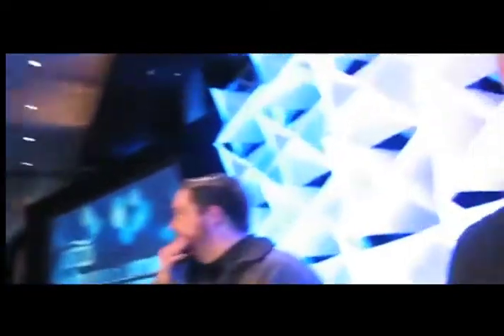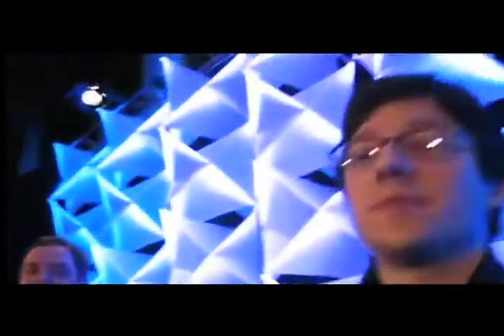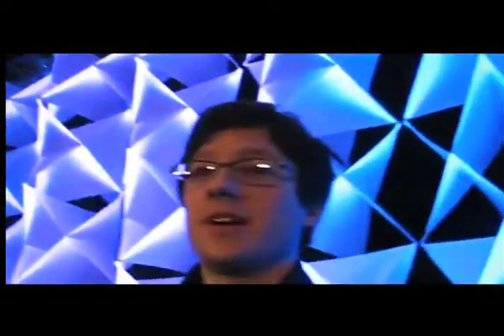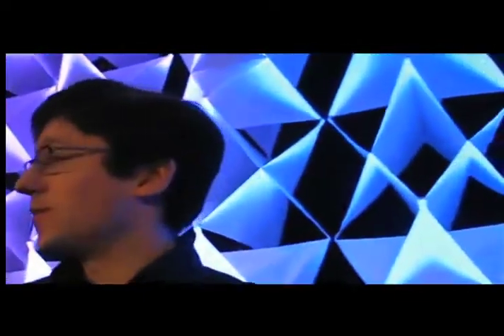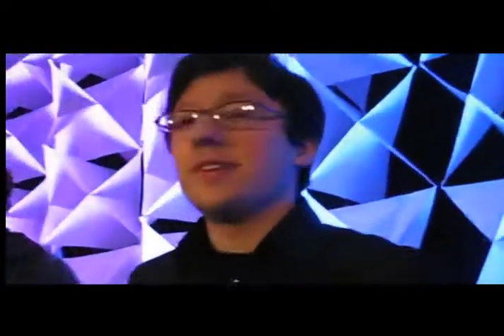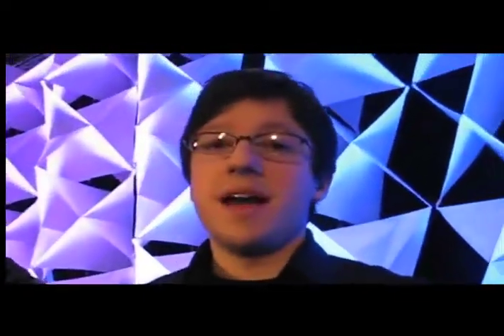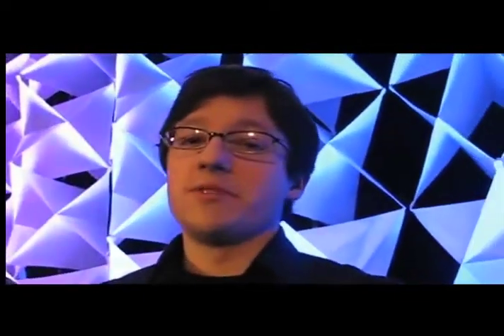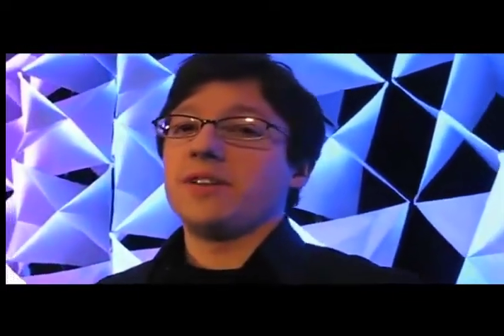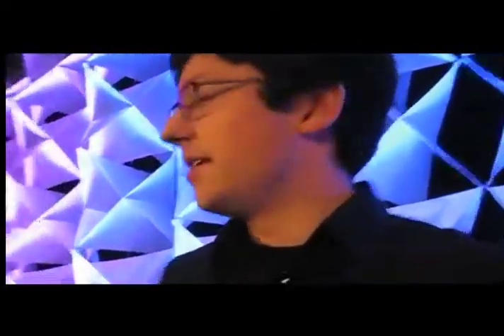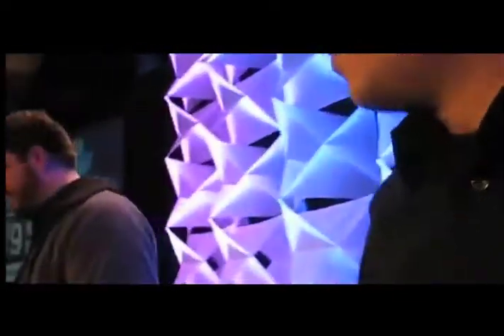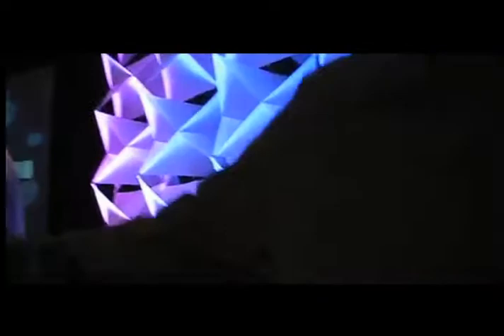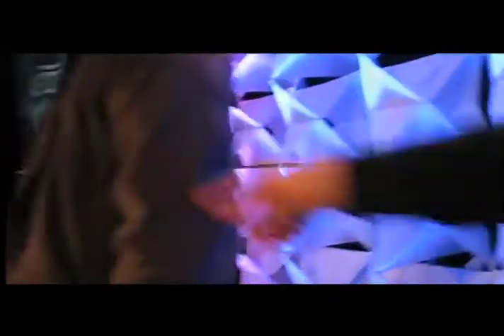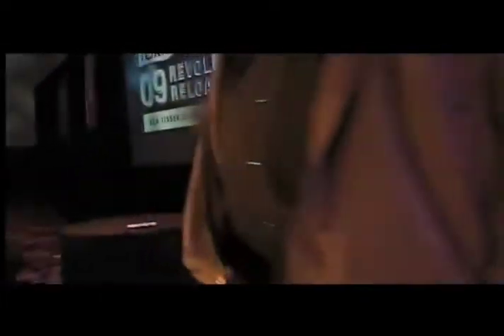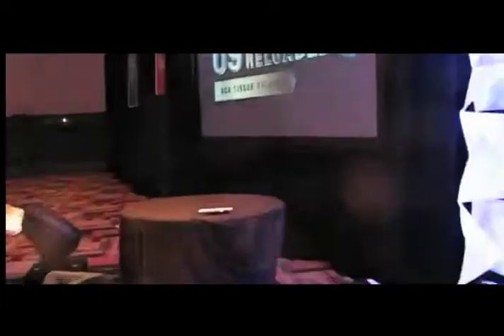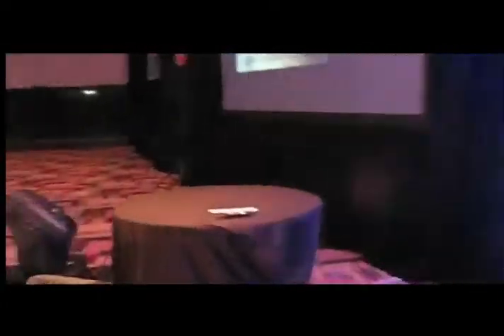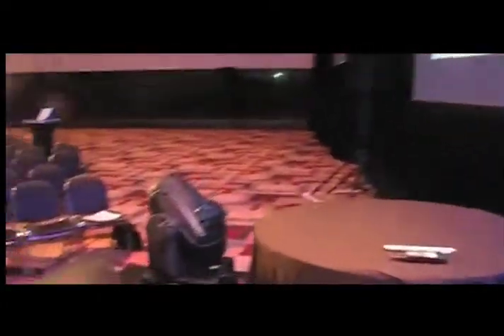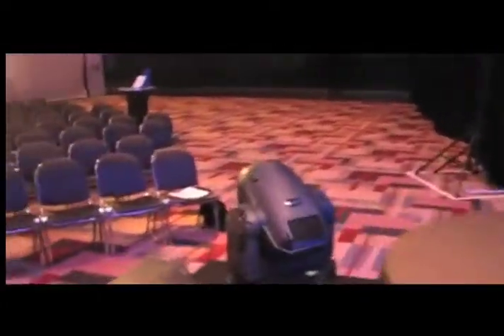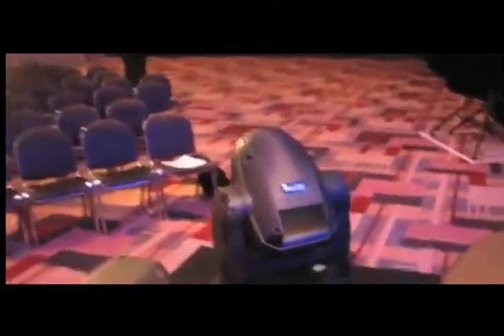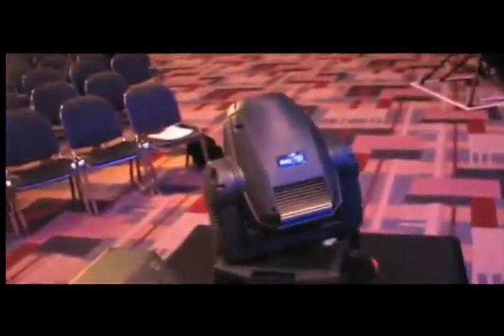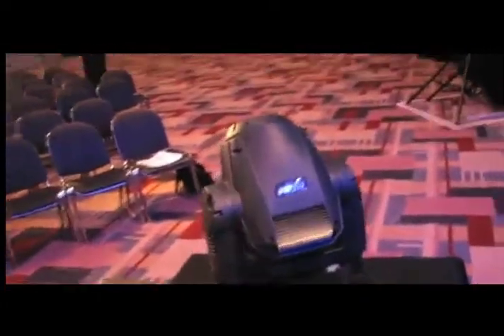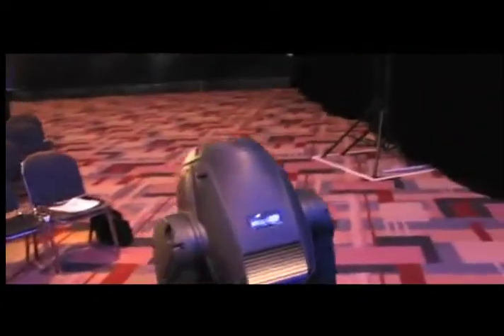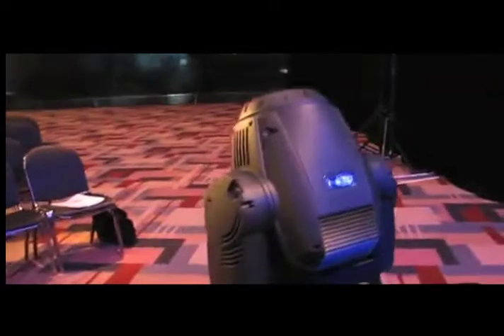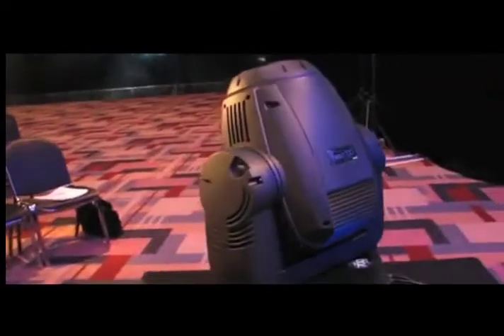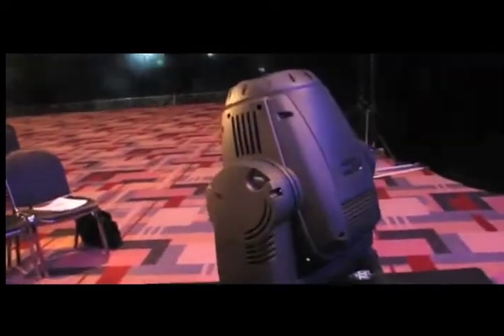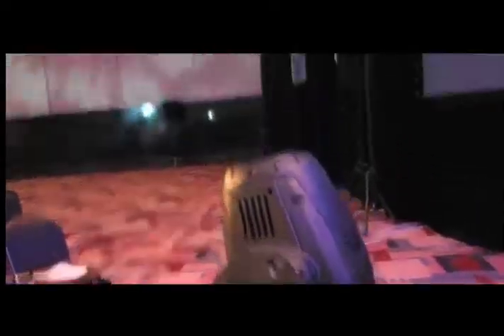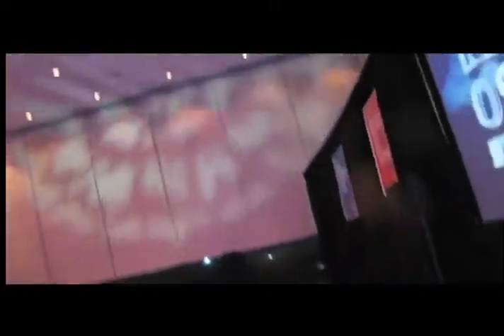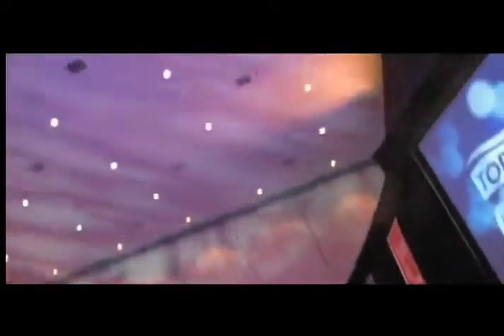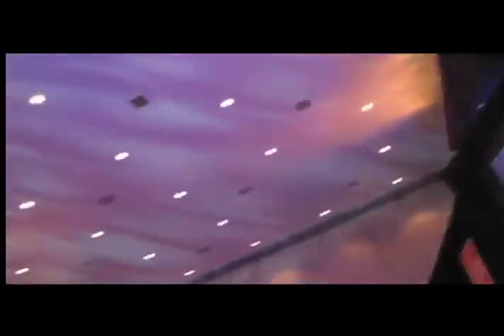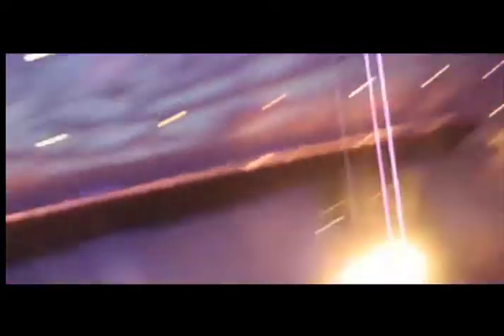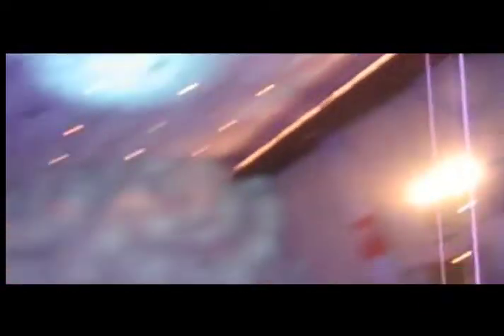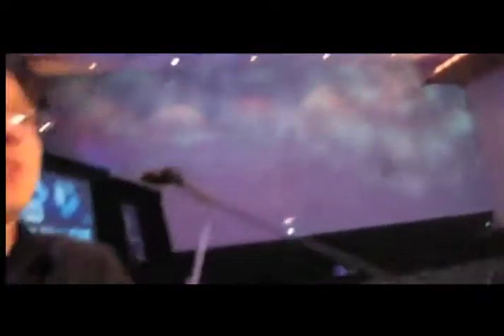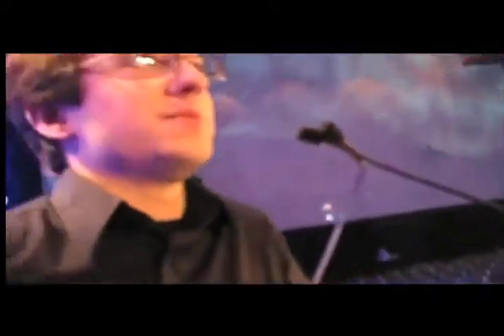For special effects we also have six MAC 700 profiles on site: two located in the downstage position, and two located in the front of house truss positions.